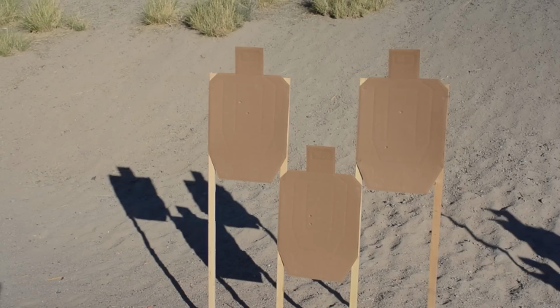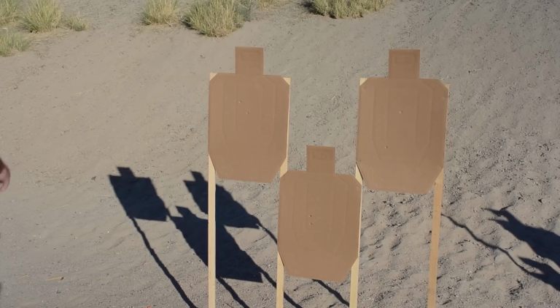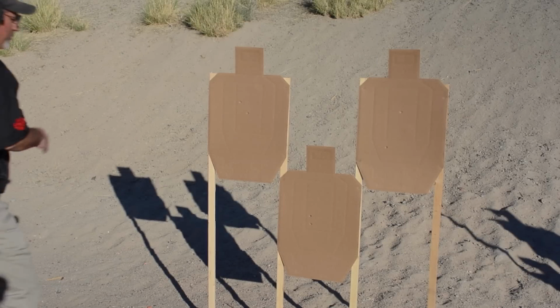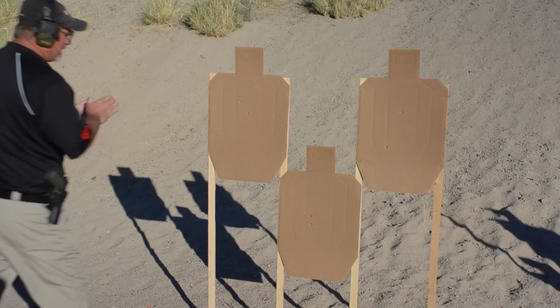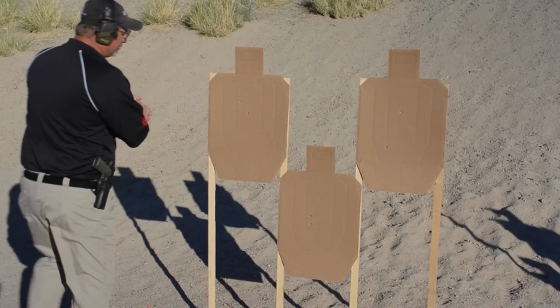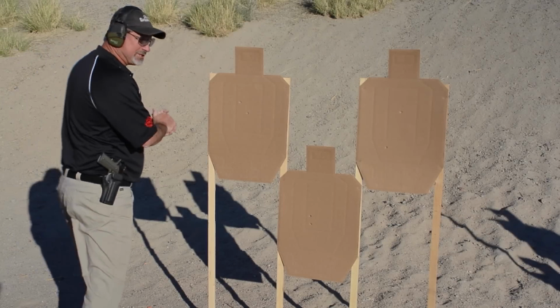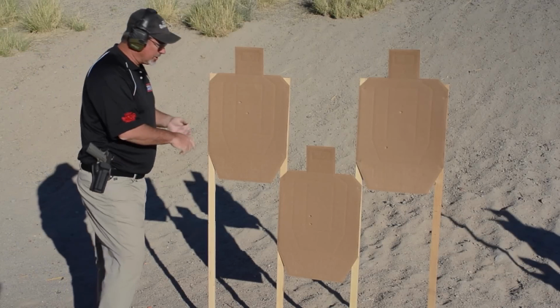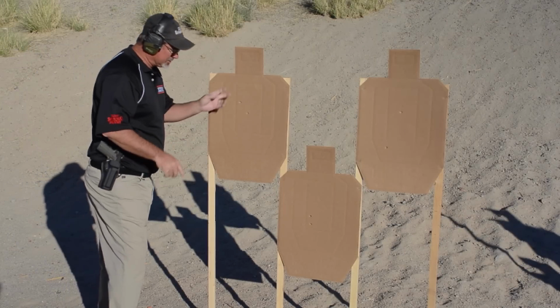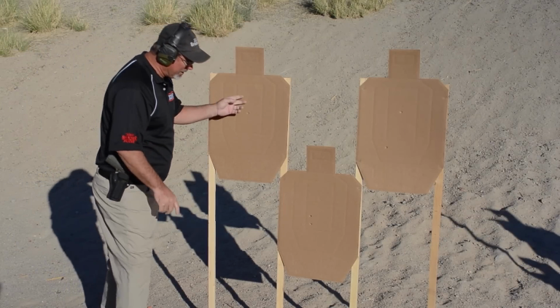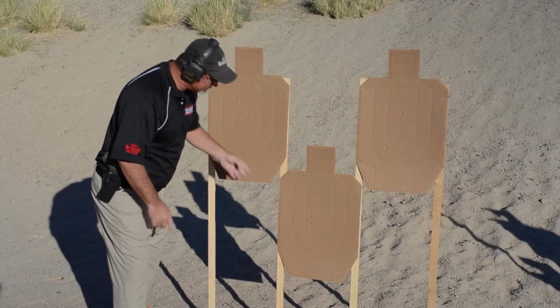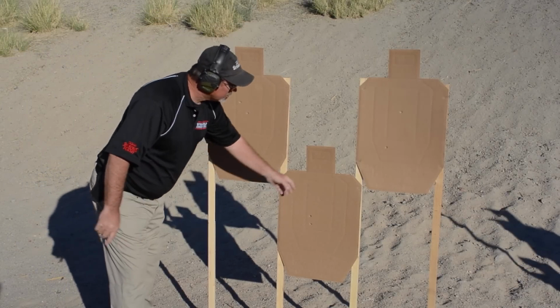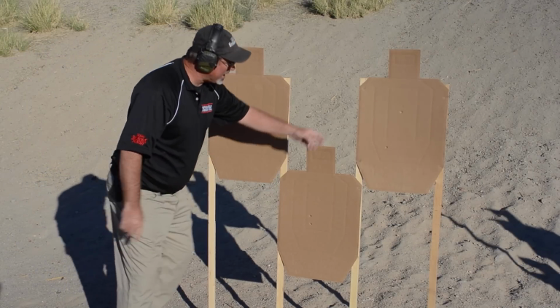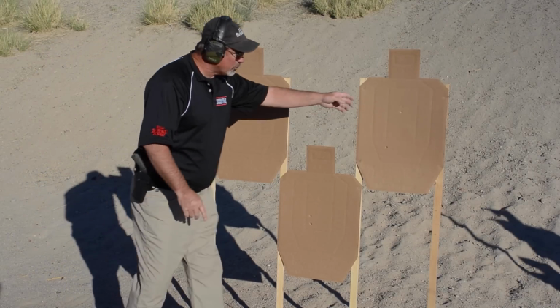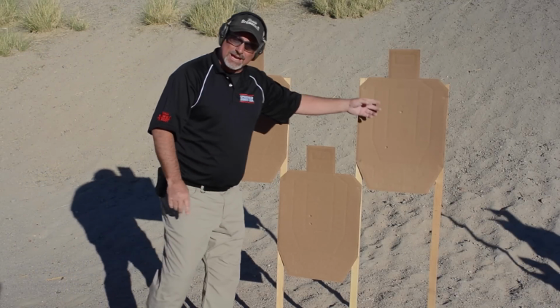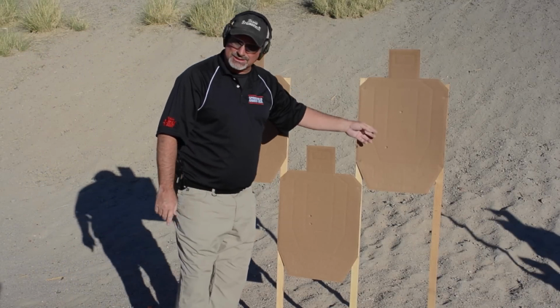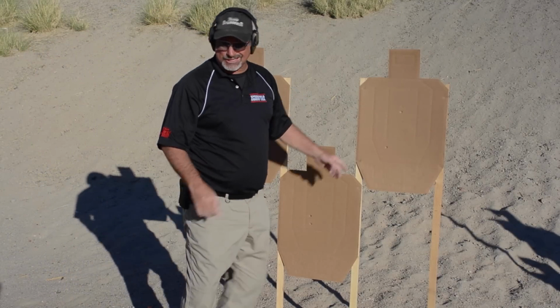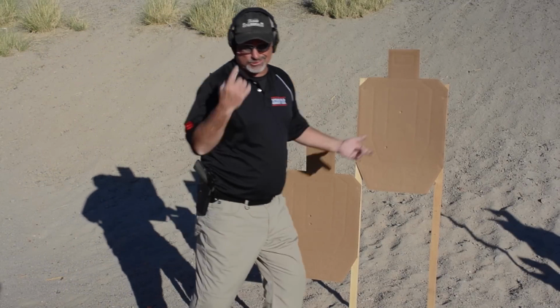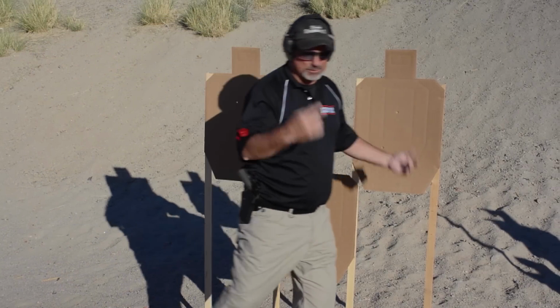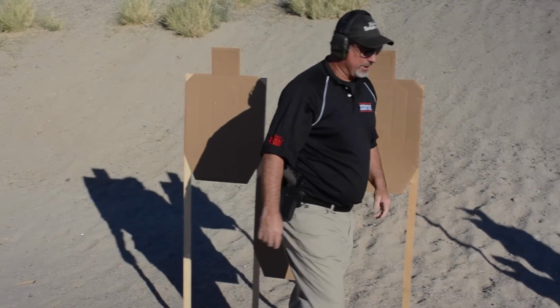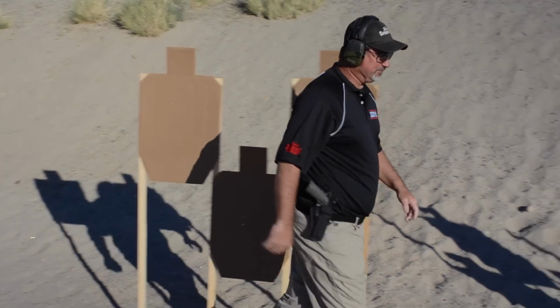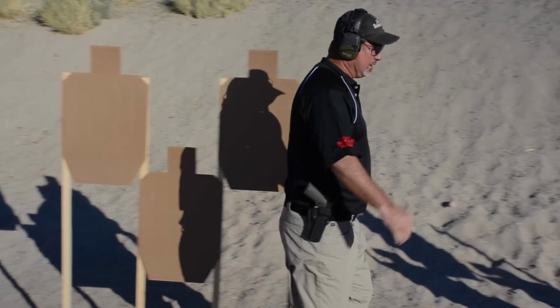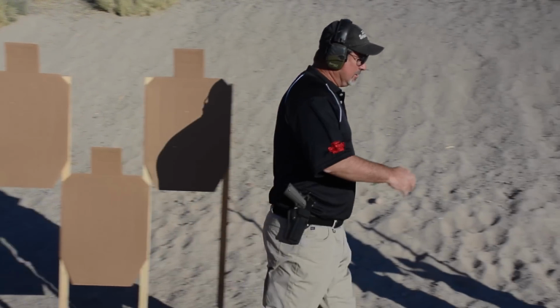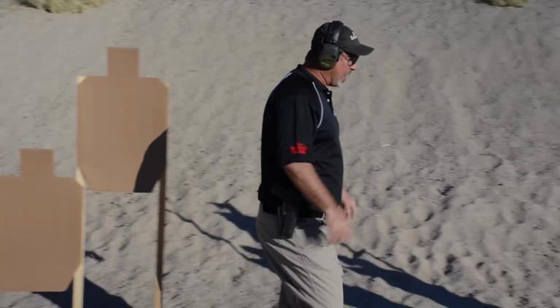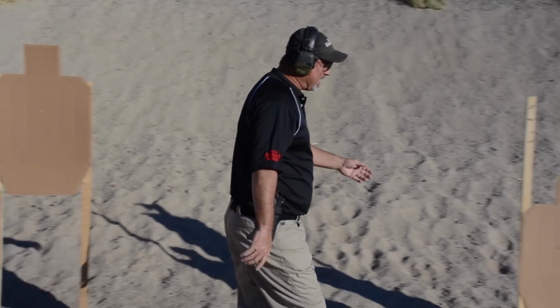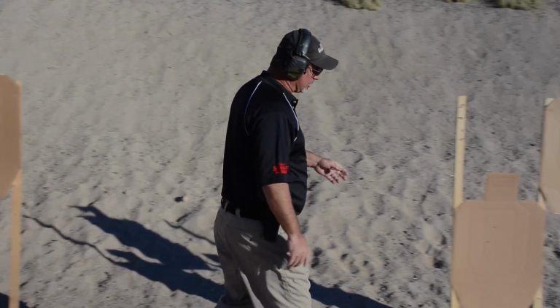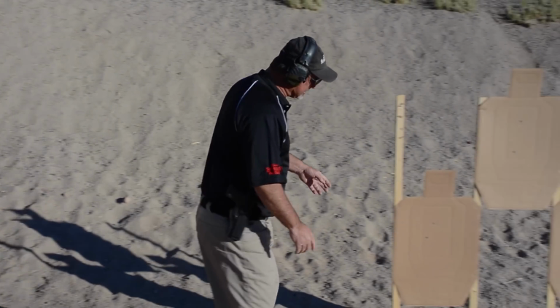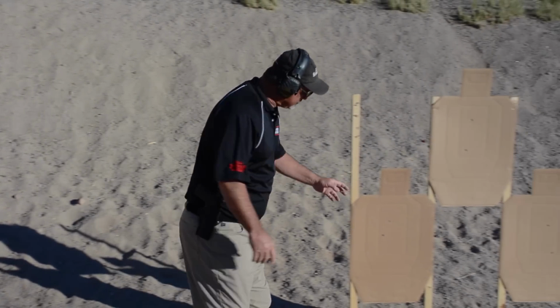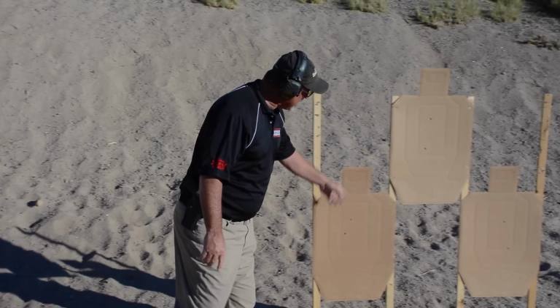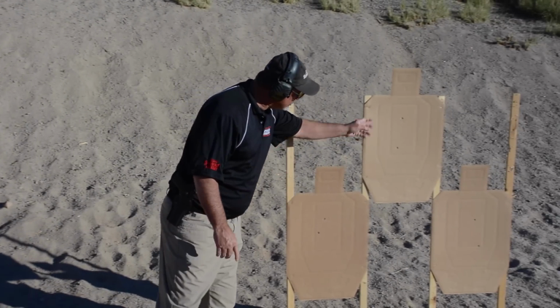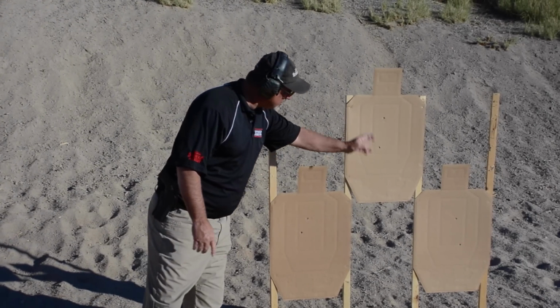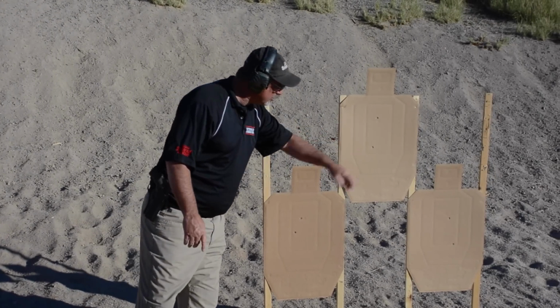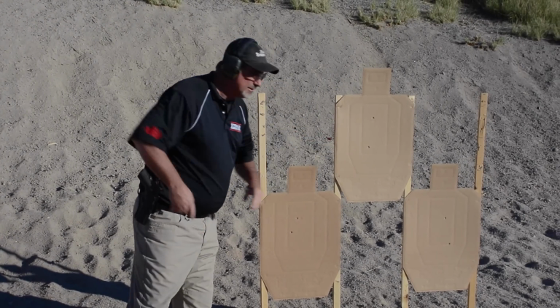Alright, let's see what we got here. Left side targets: two A's, two A's, one A and one C — so I dropped a point. The right bank of targets: two A's, two A's, two A's.